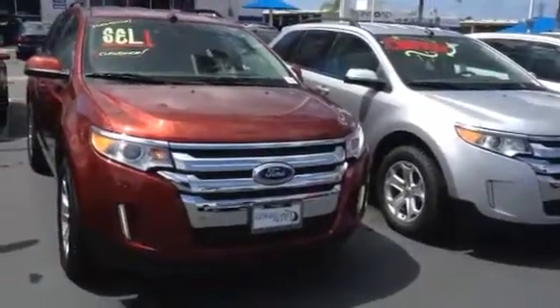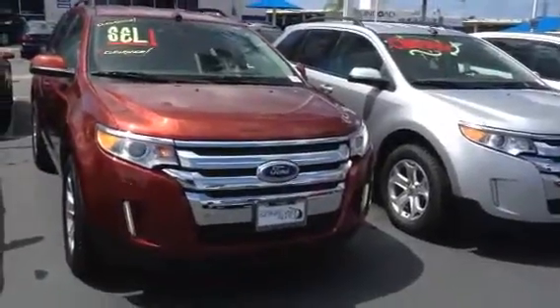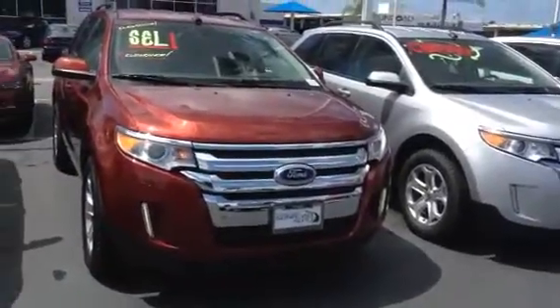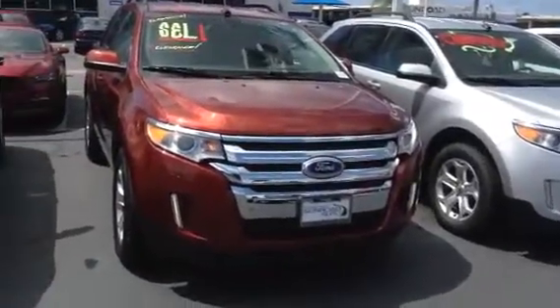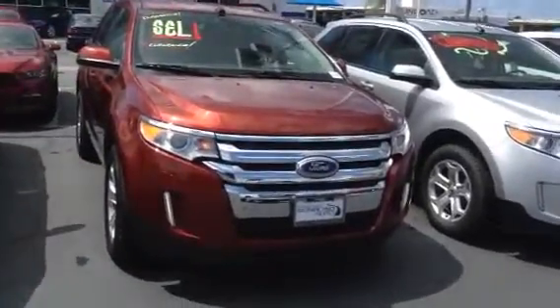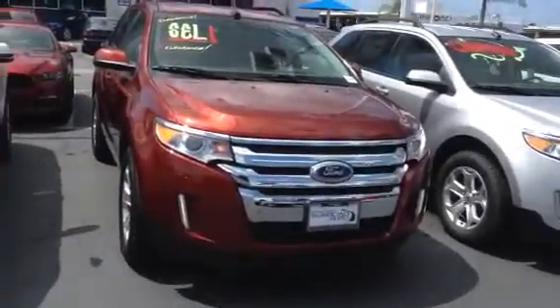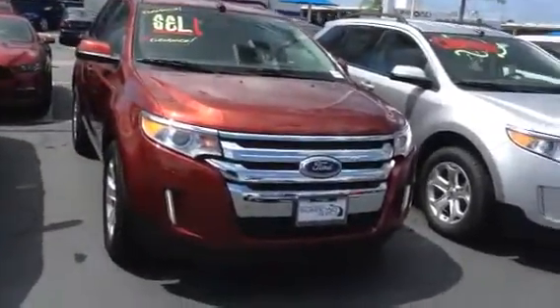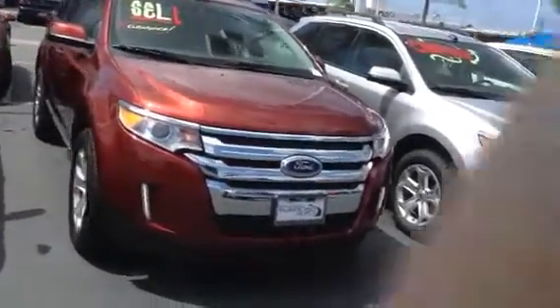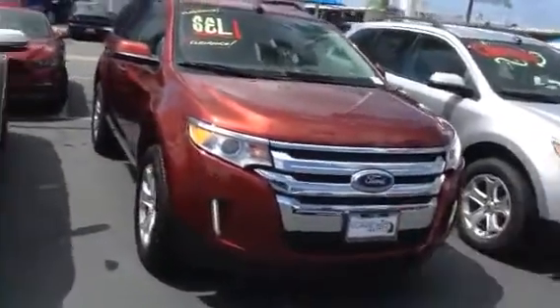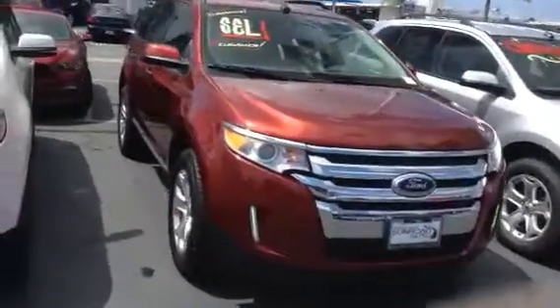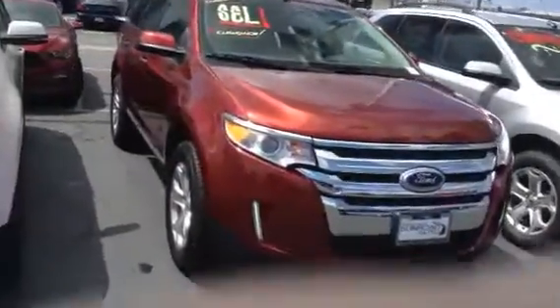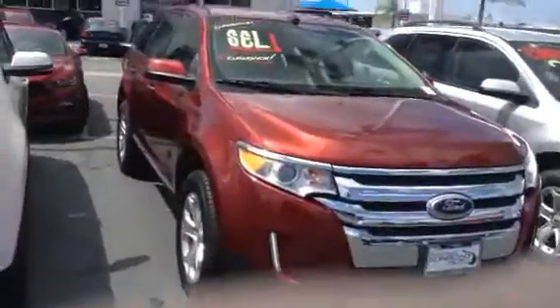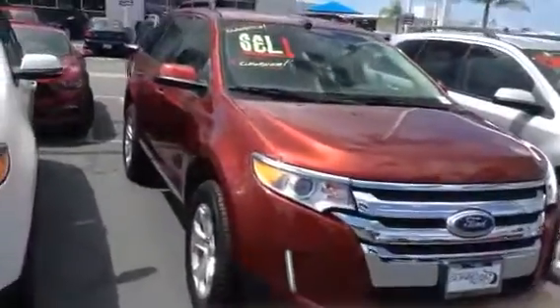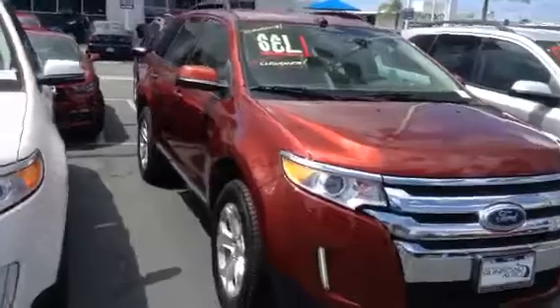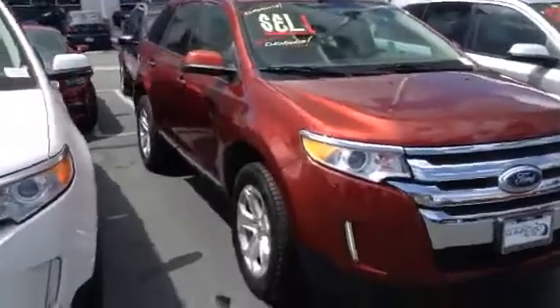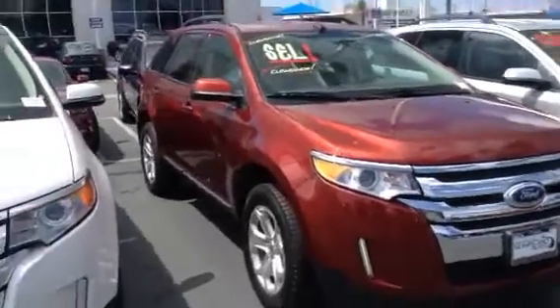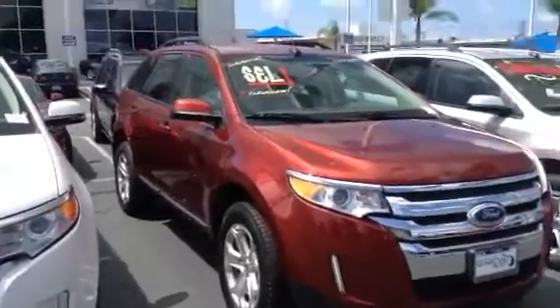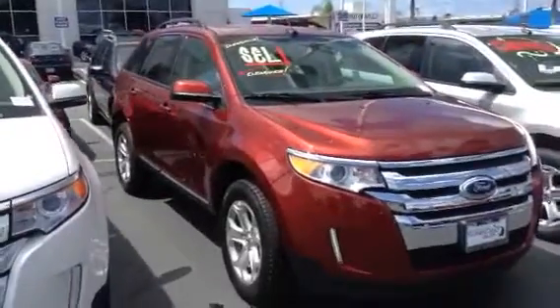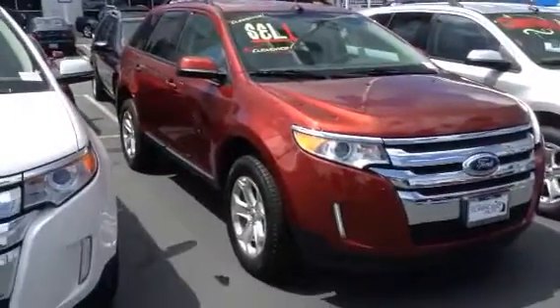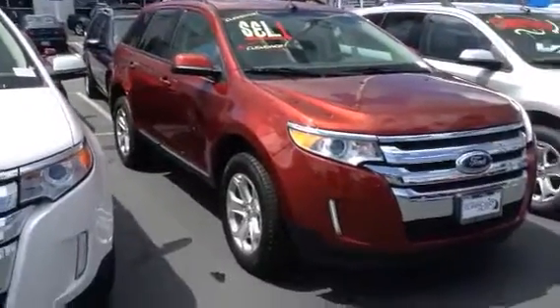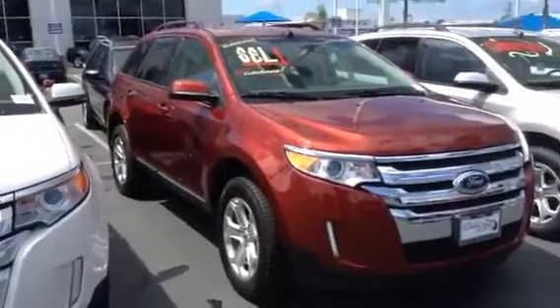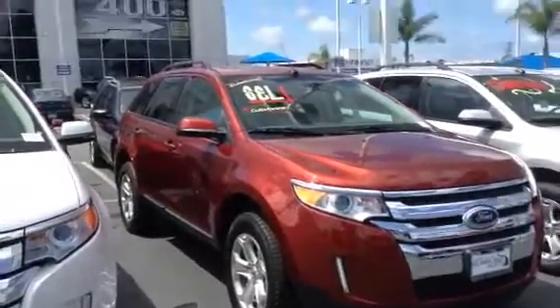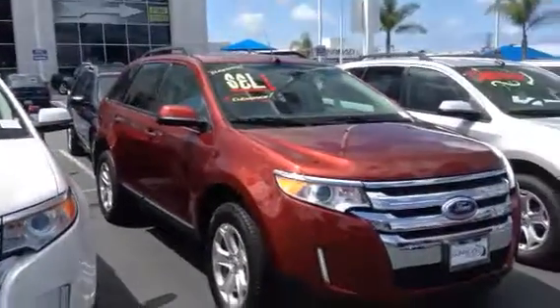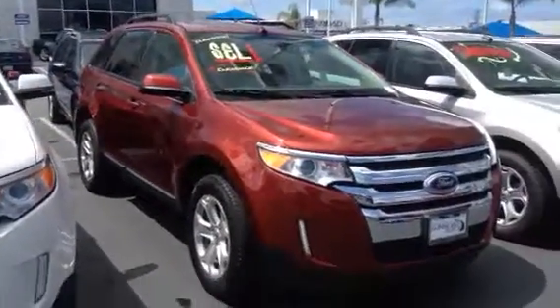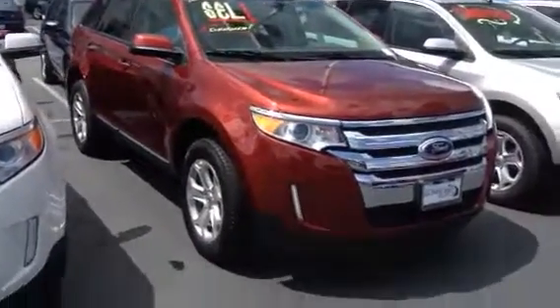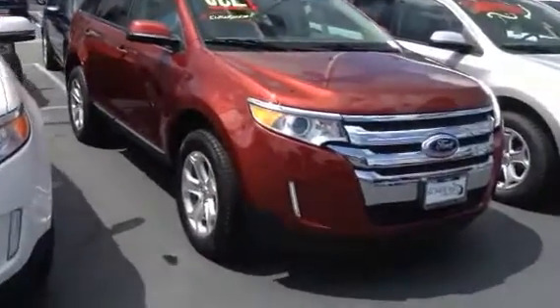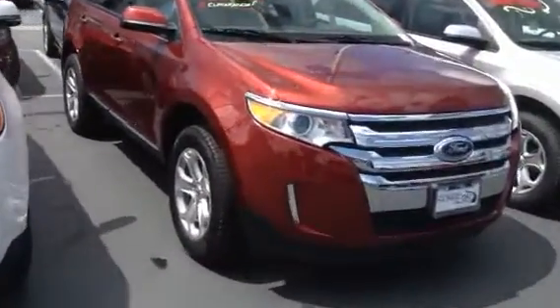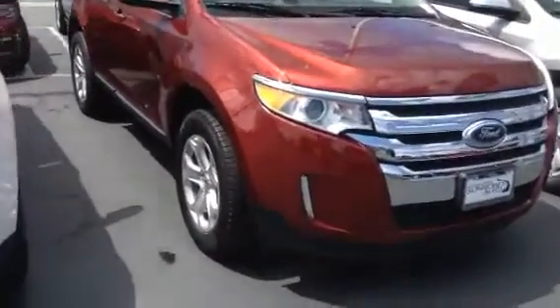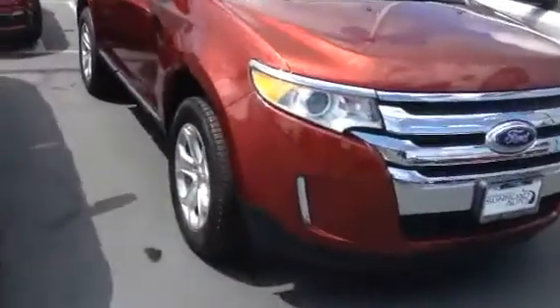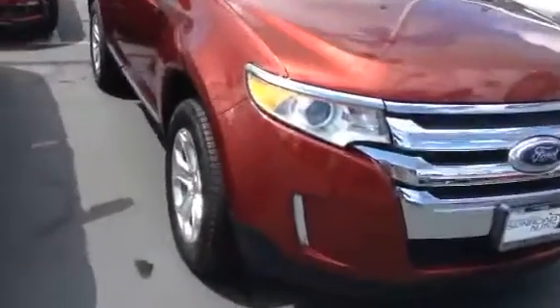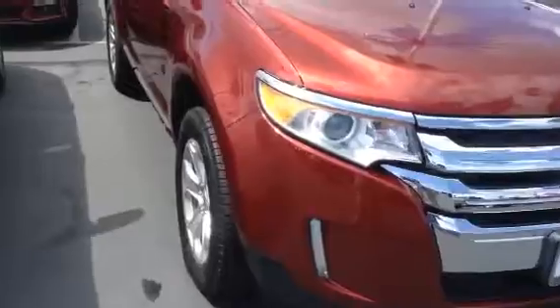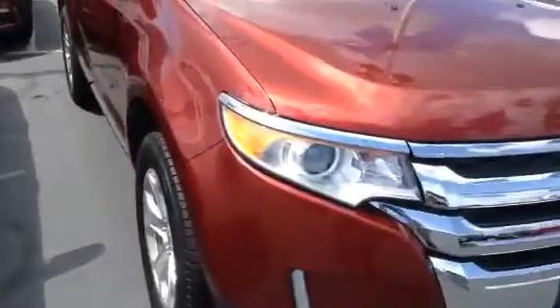Alright Christy, this is Brian over at Kearney Pearson showing you that edge. It is a sunset color — that's the actual name of the color. I'll try to get a little close-up.